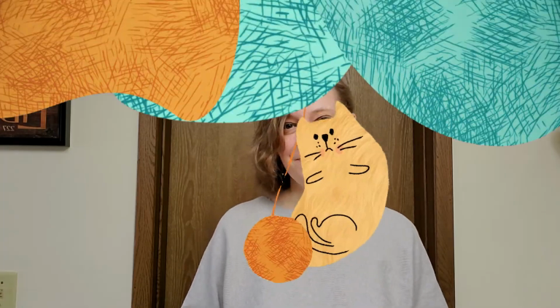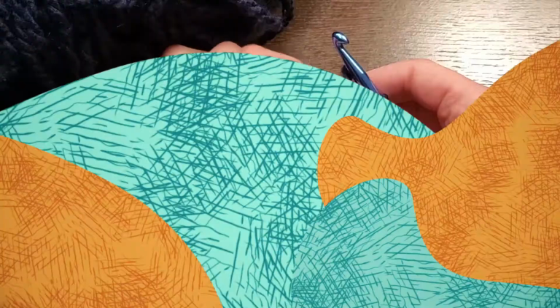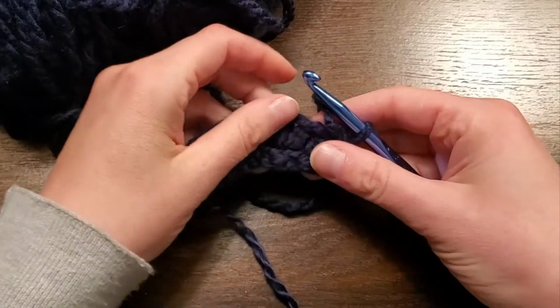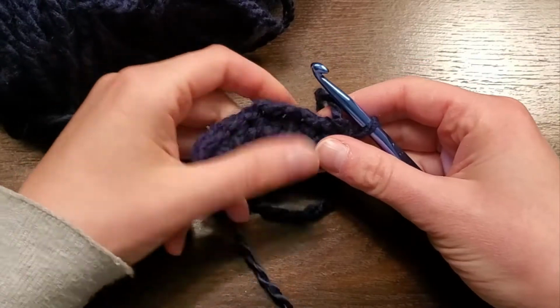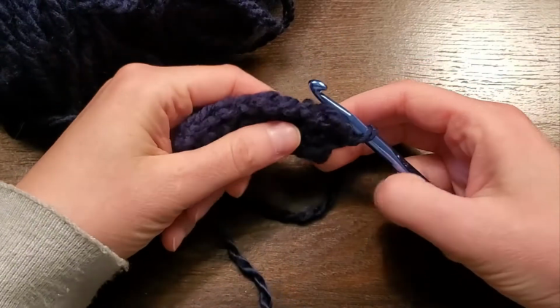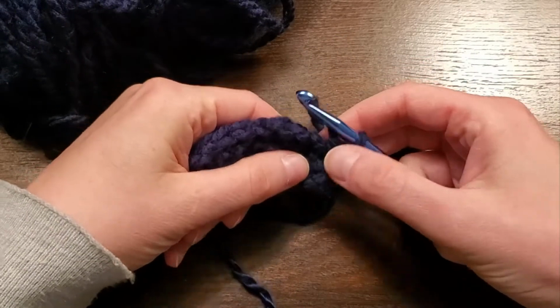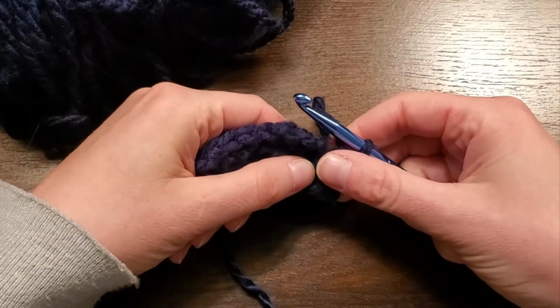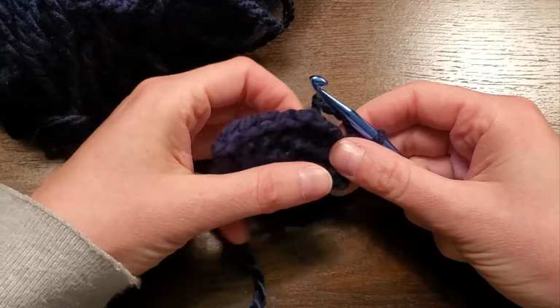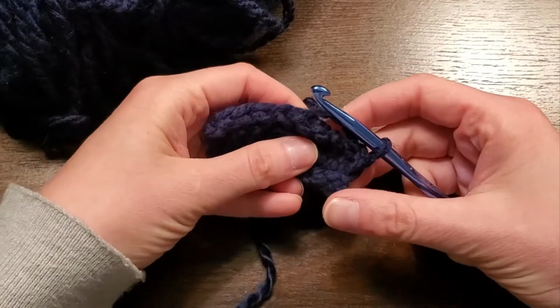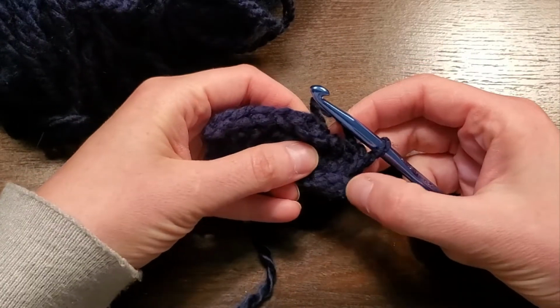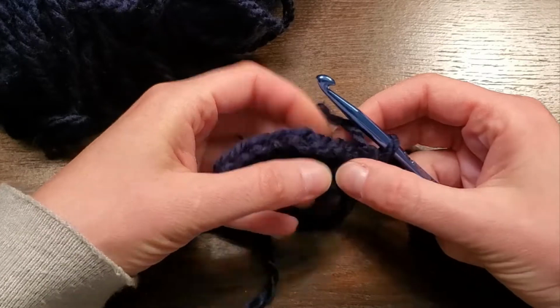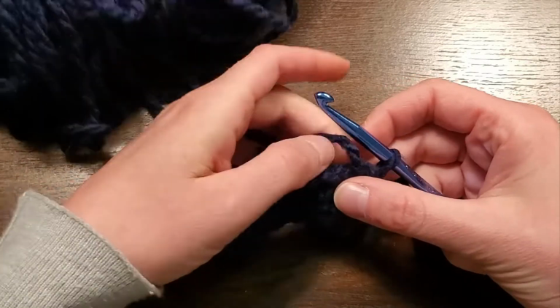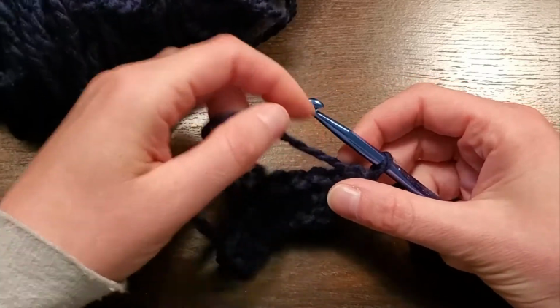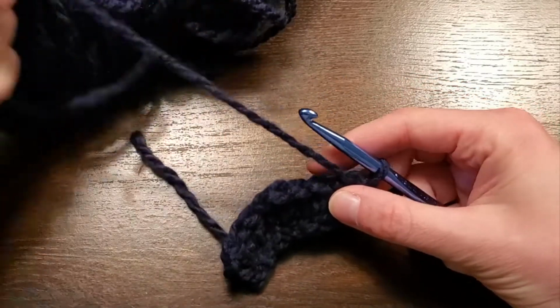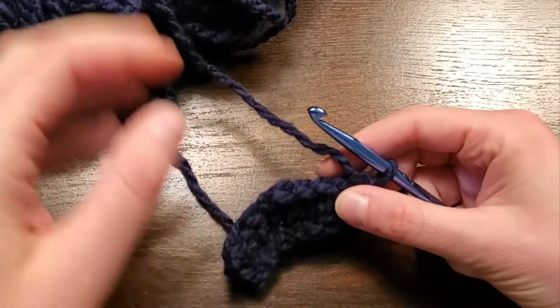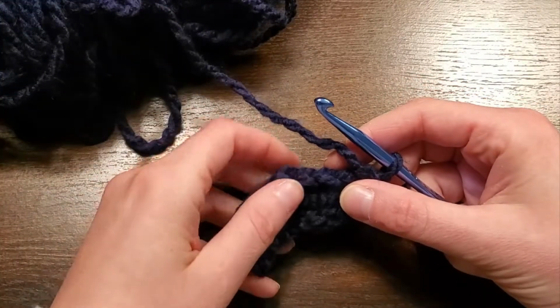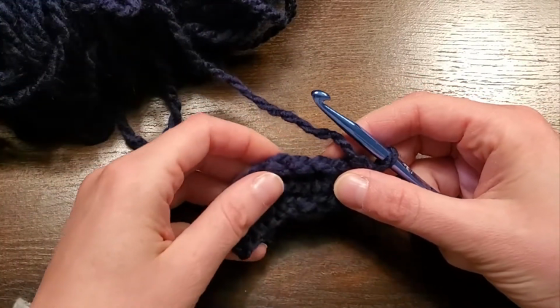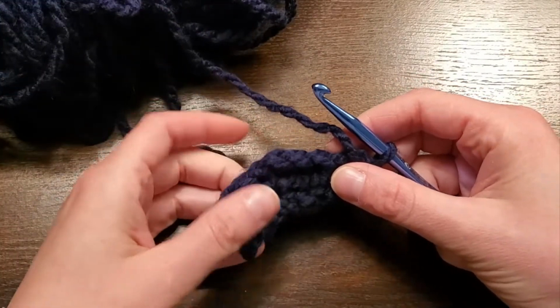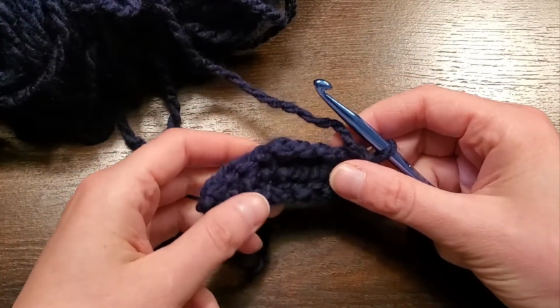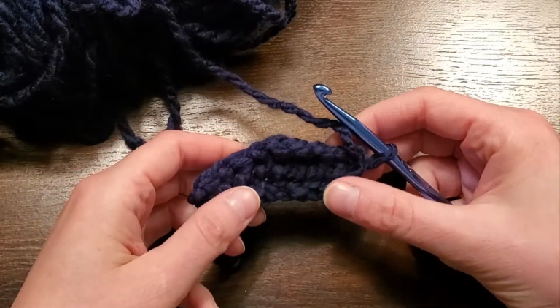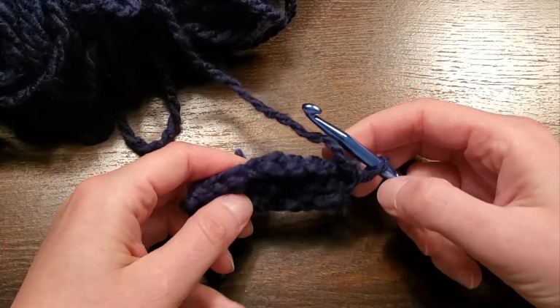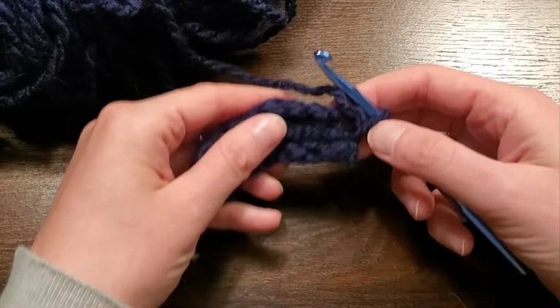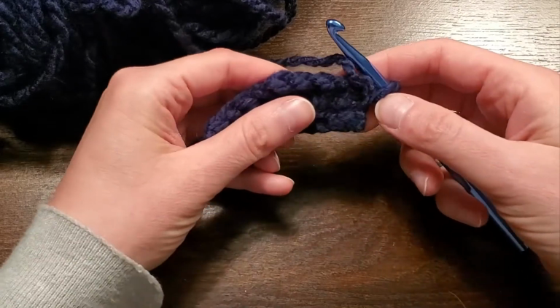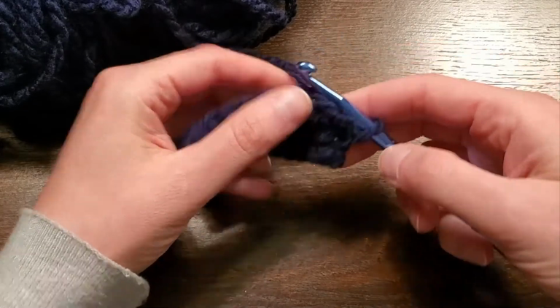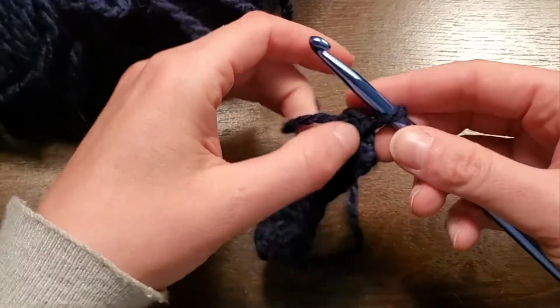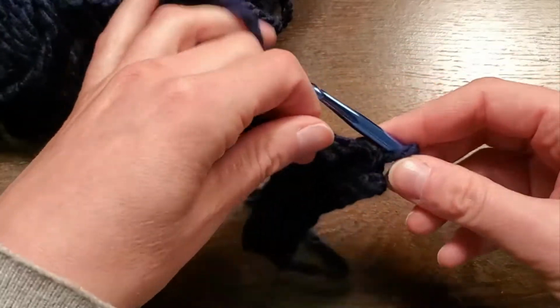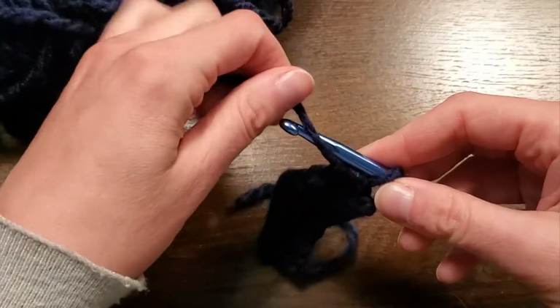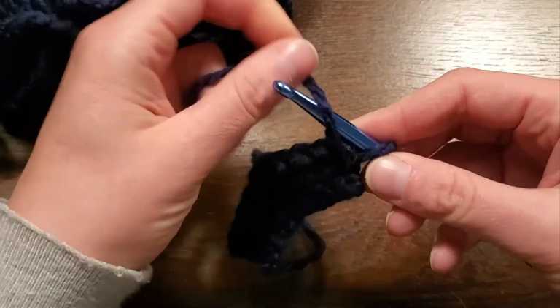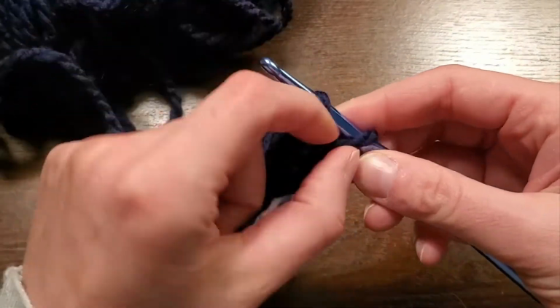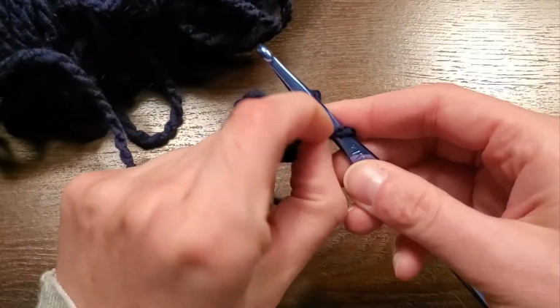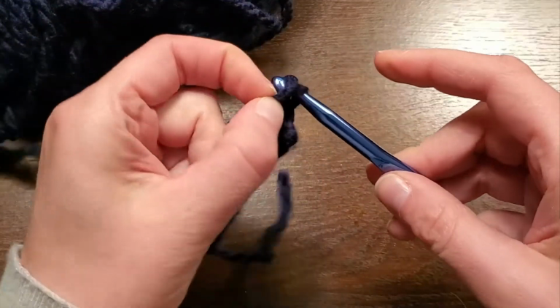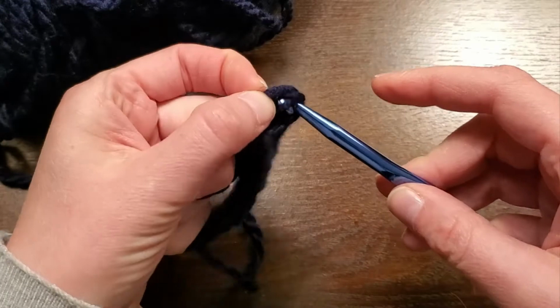Triple crochet is a very large stitch. It's very airy, and the thing to remember with it is that it does eat up a lot of yarn. So to begin, we're going to take our project and chain three.